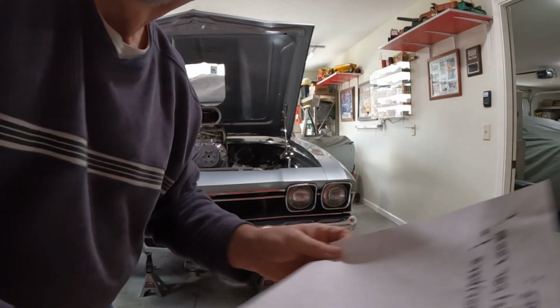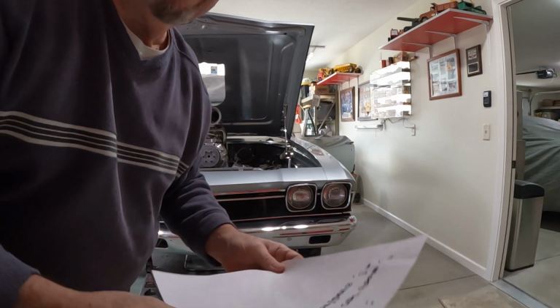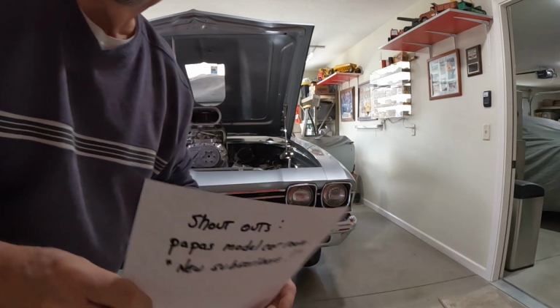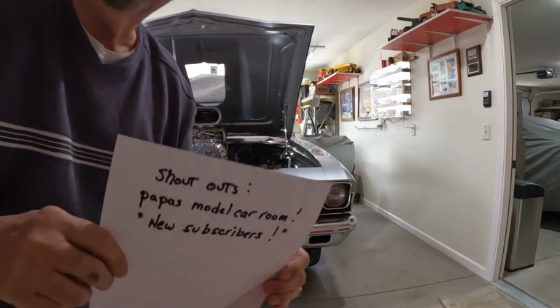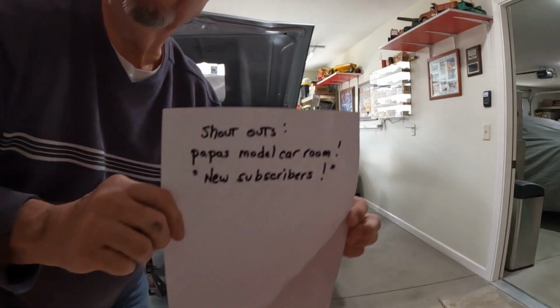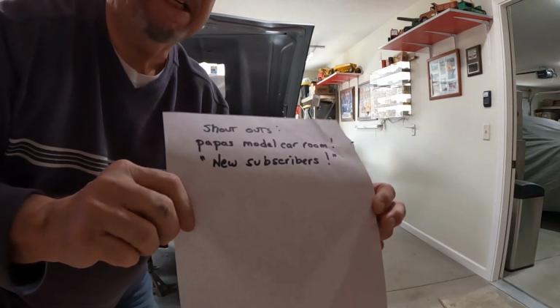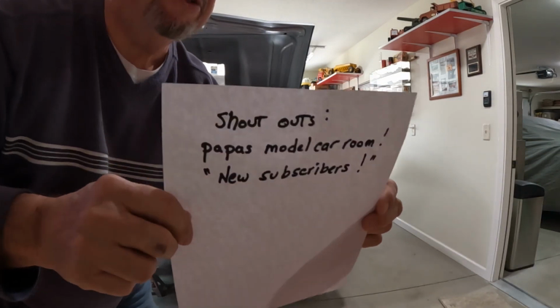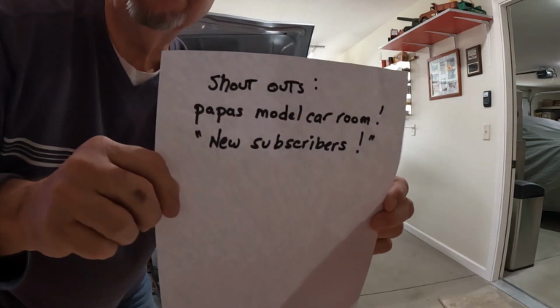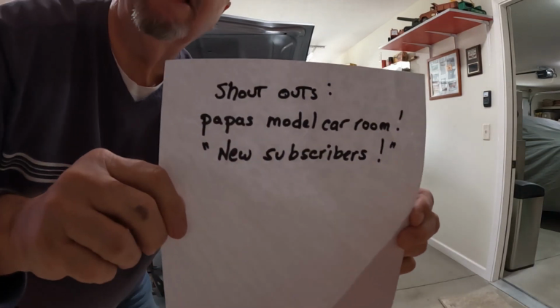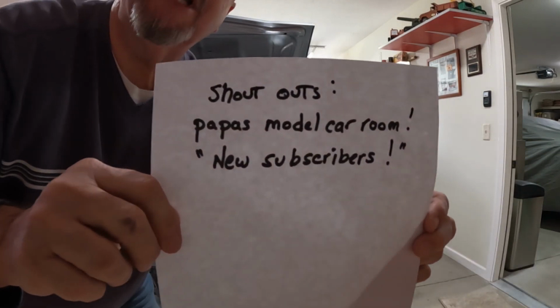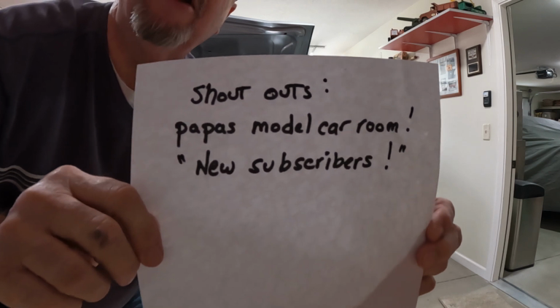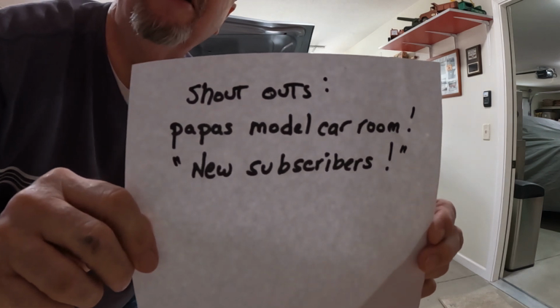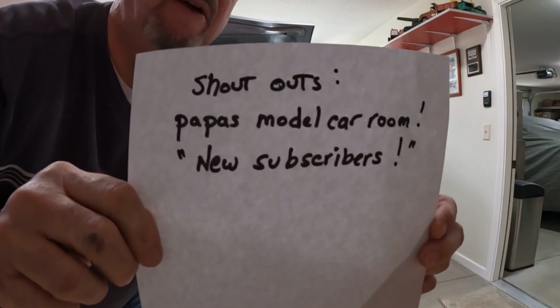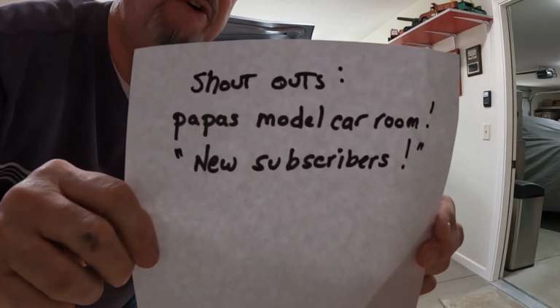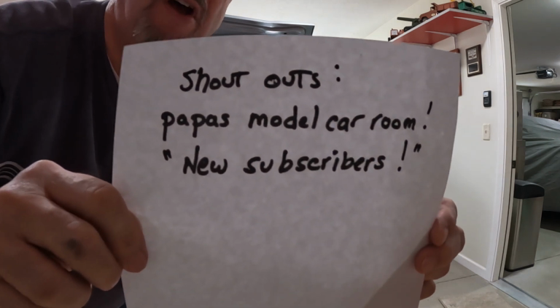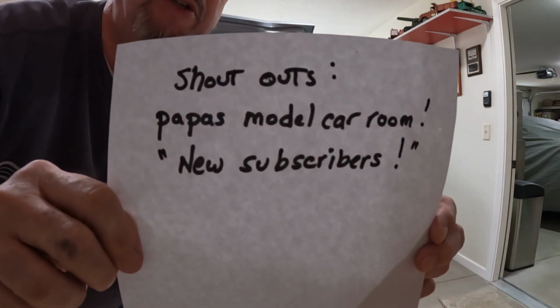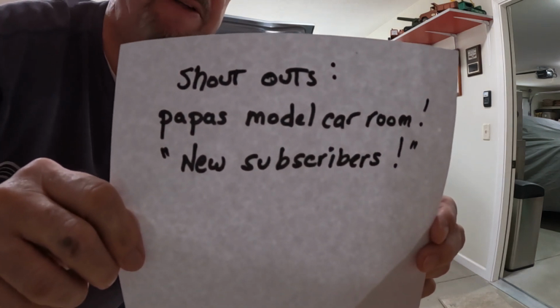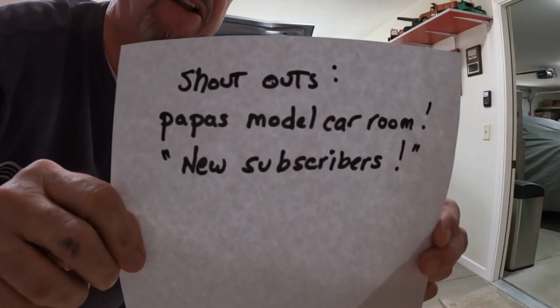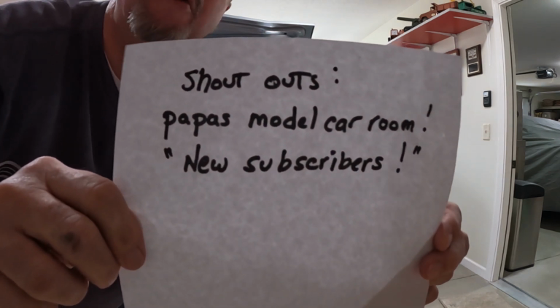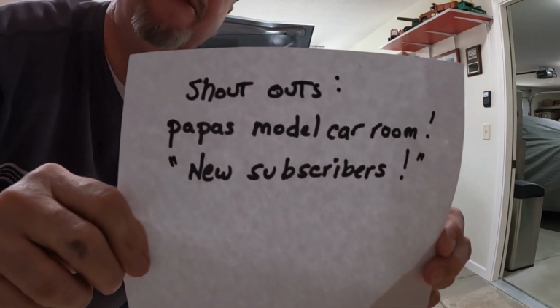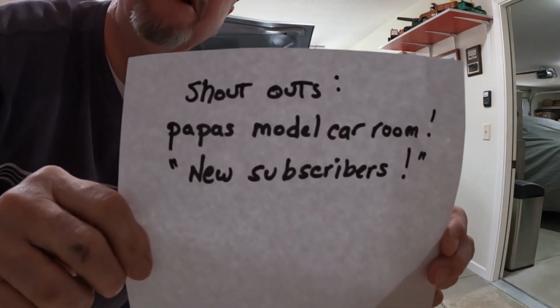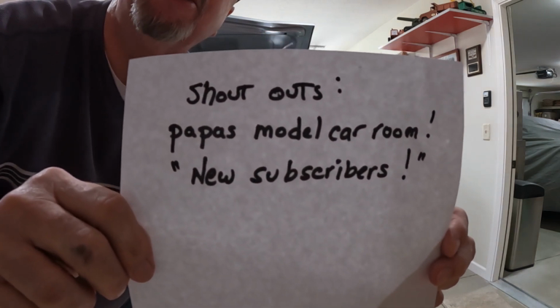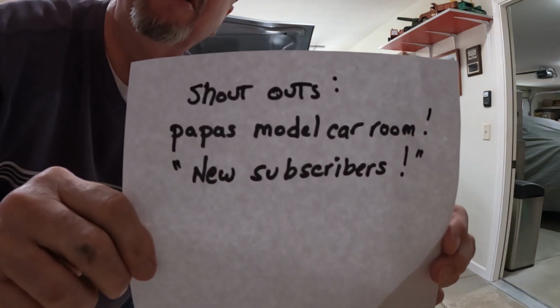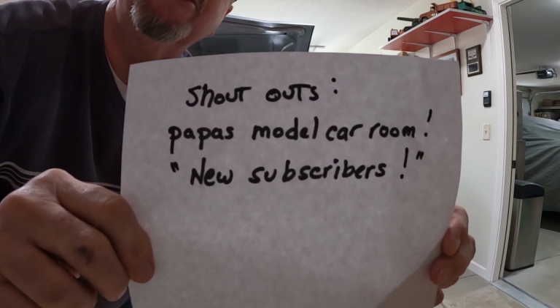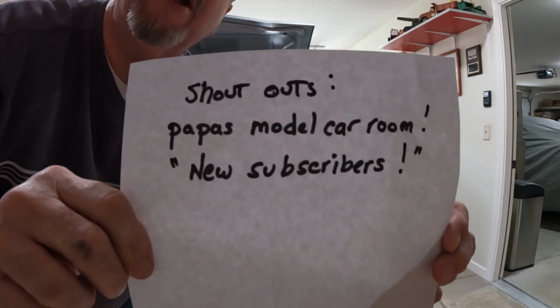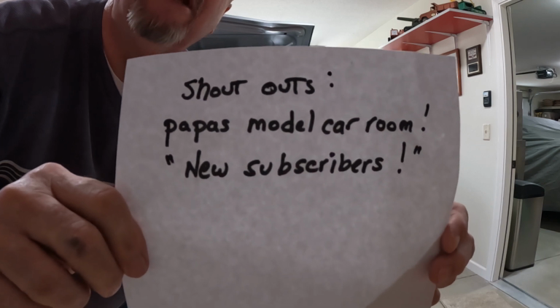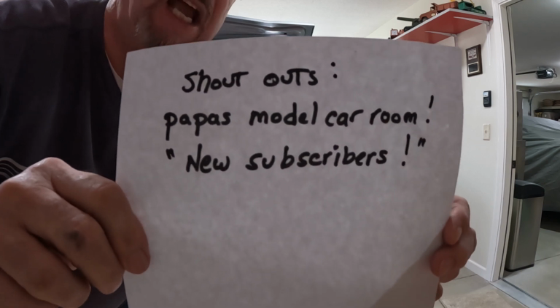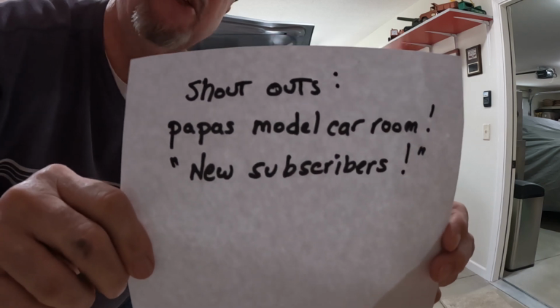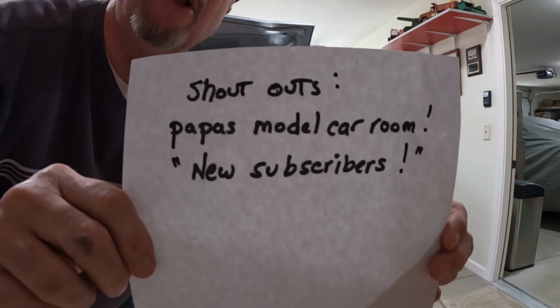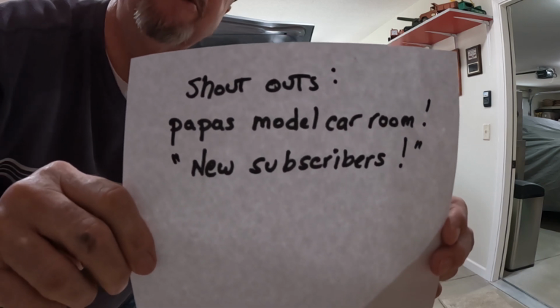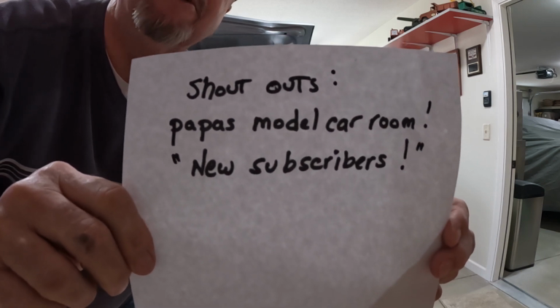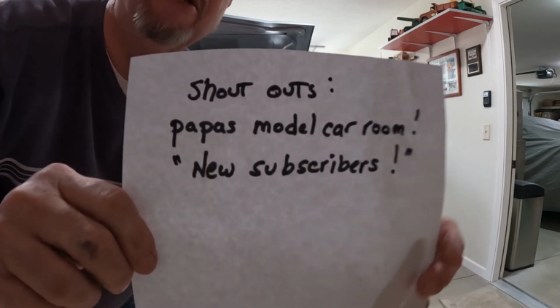Good morning everyone. Welcome back to Dave's Garage. Got a shout out here — first of all to Papa's Model Car Room, thank you very much for your shout out, and also to all new subscribers, thank you.